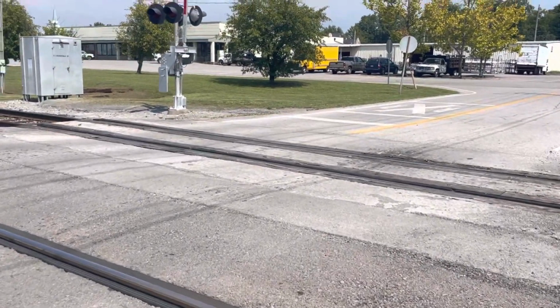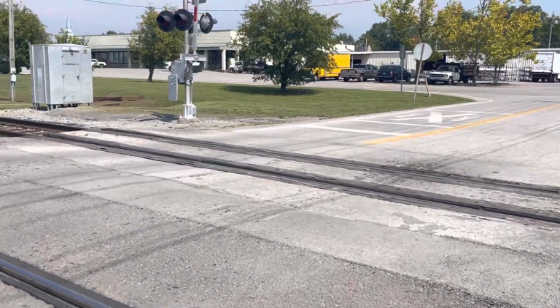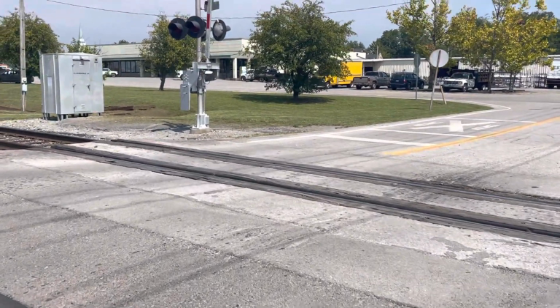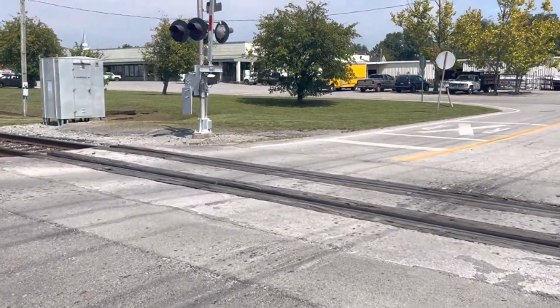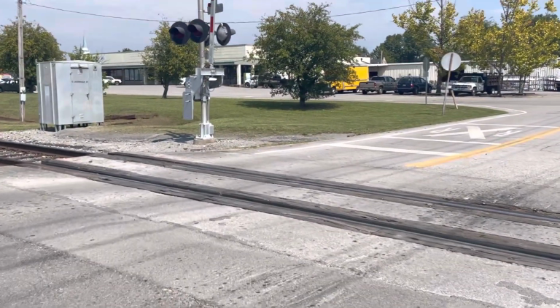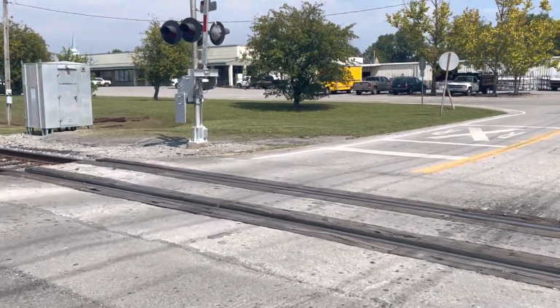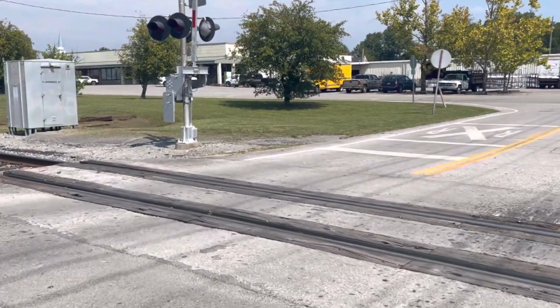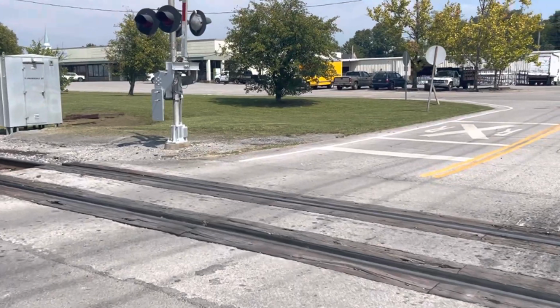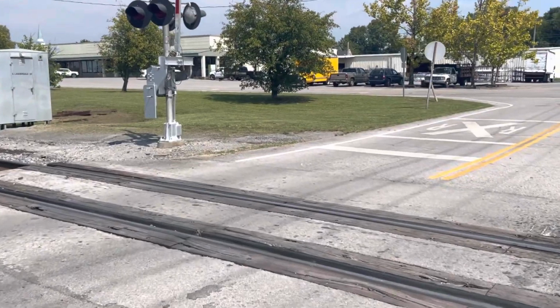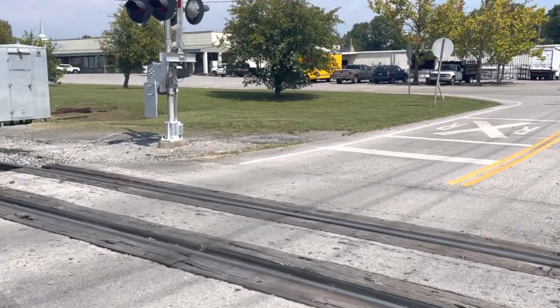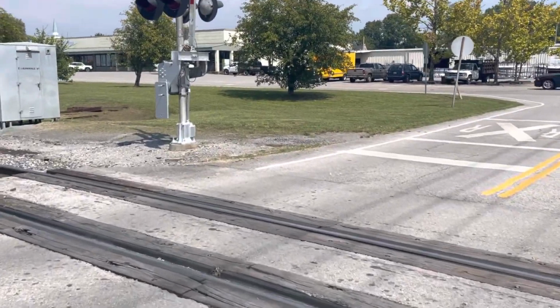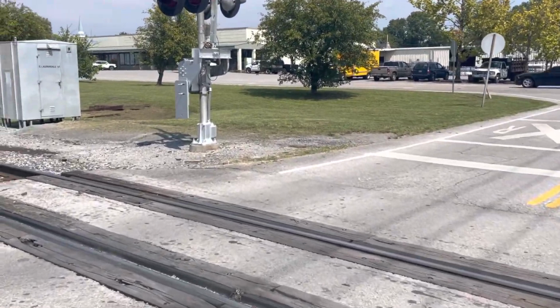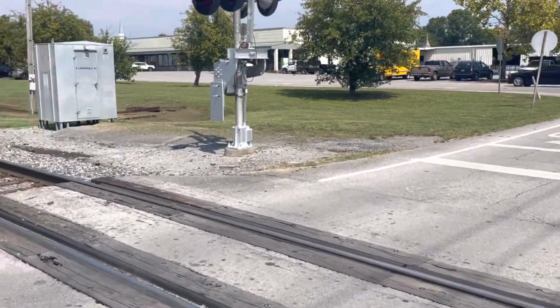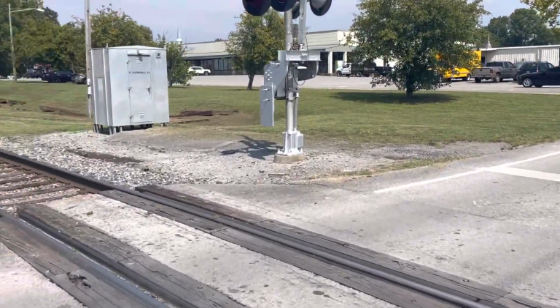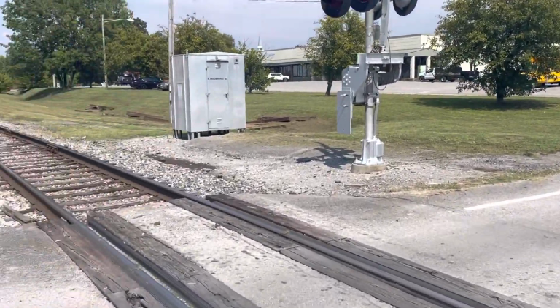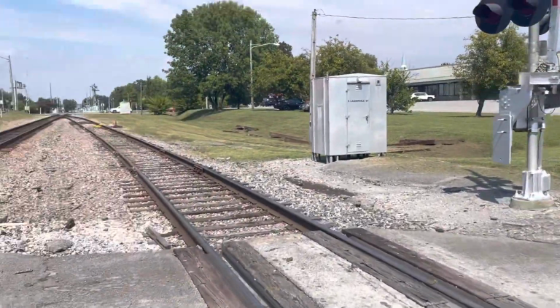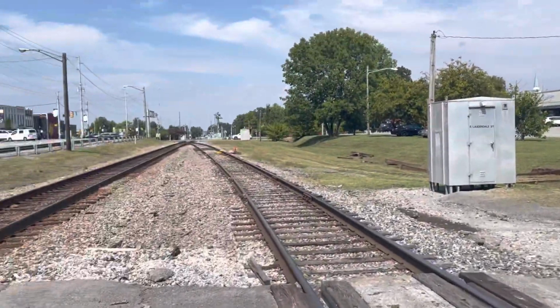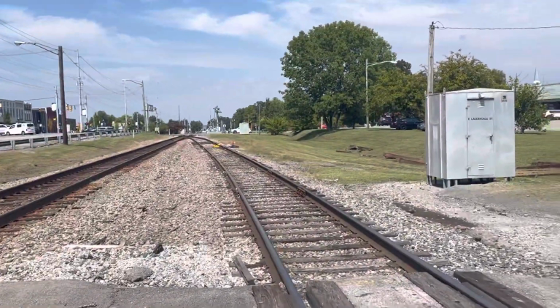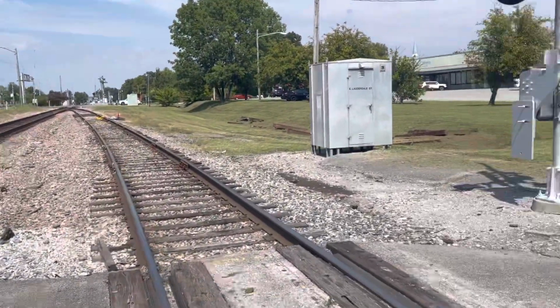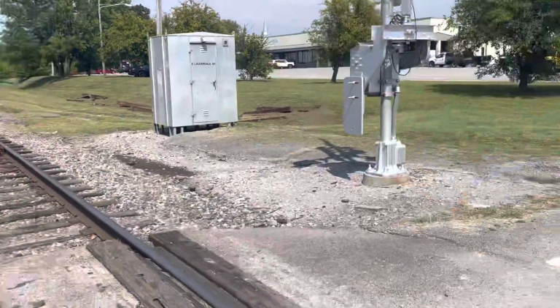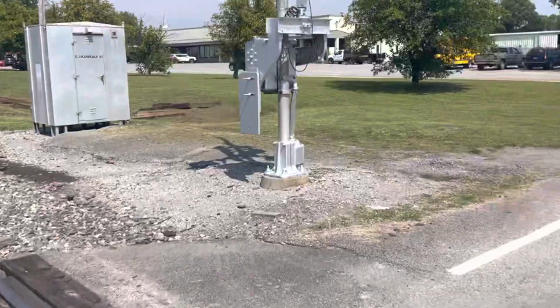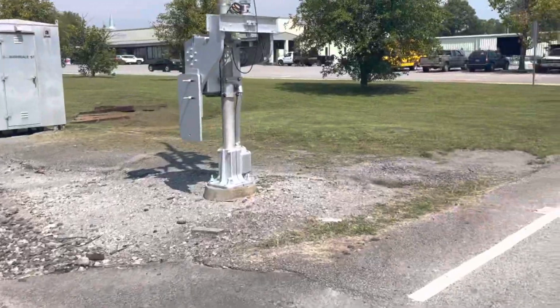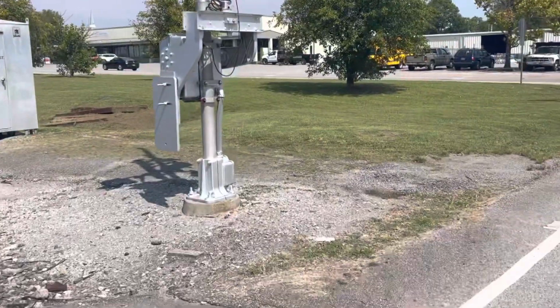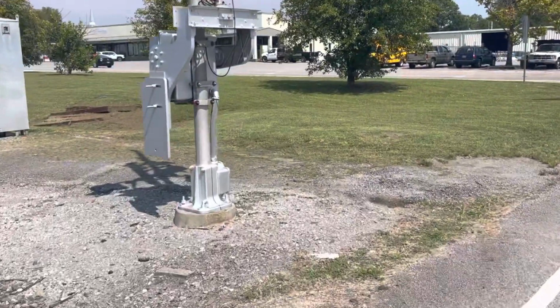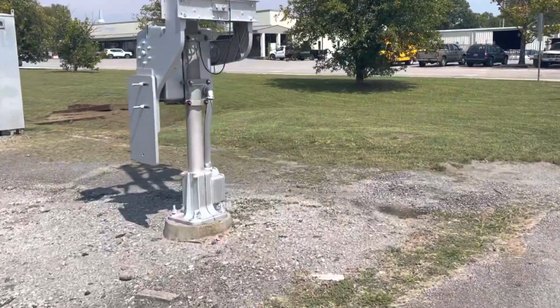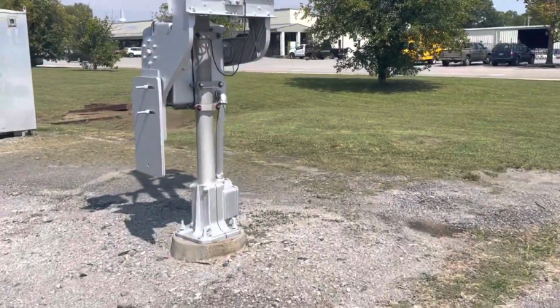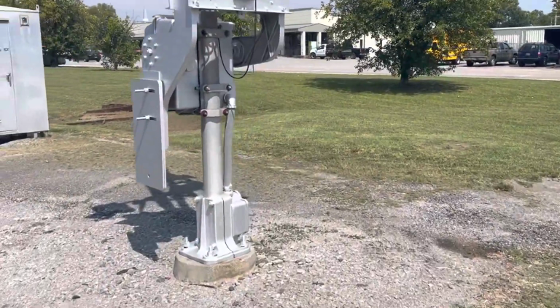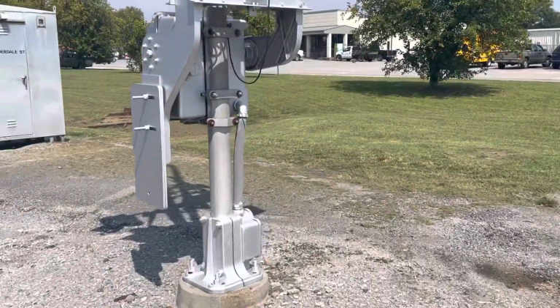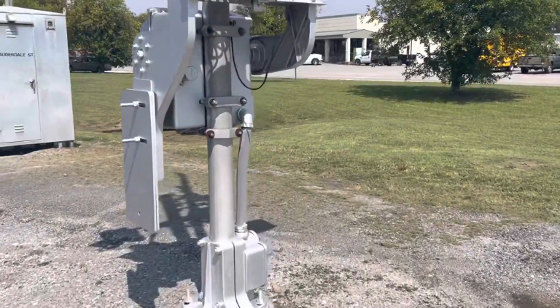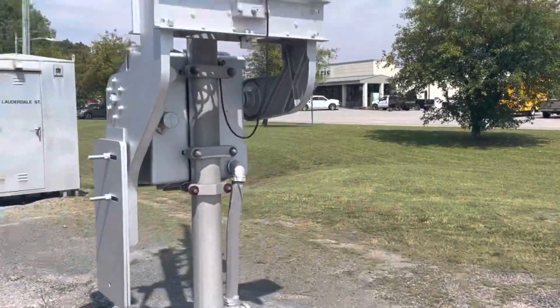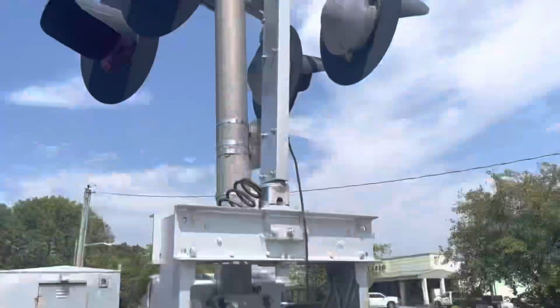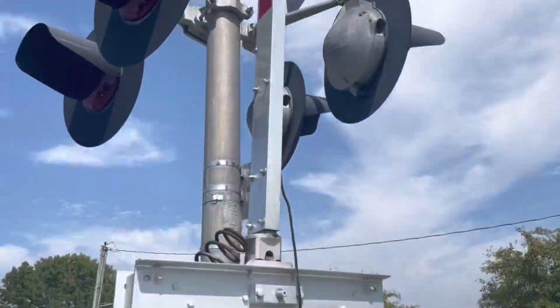CSX is working on the tracks down there. I think this is the source track they're working on — they're working on the main line. Here's the second signal.